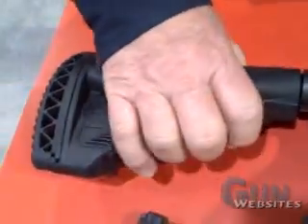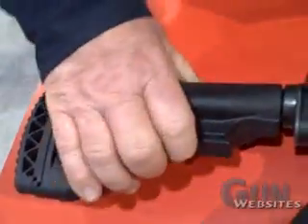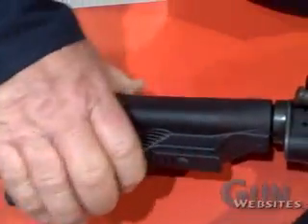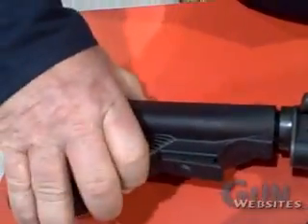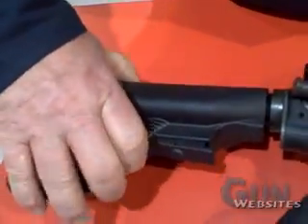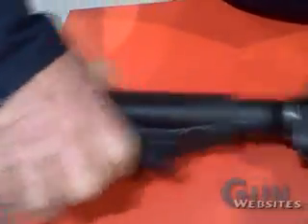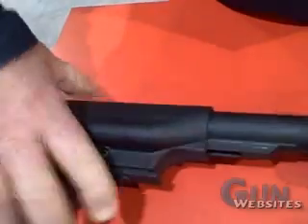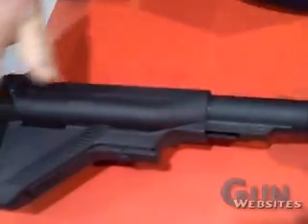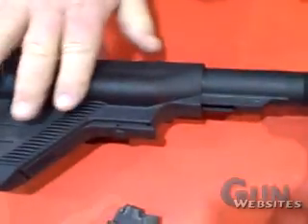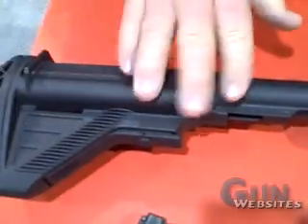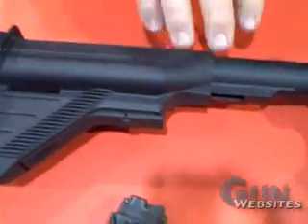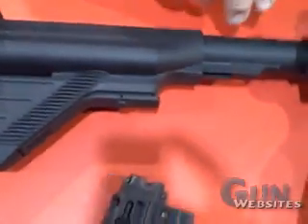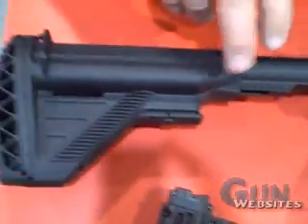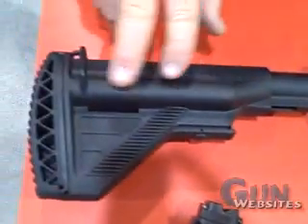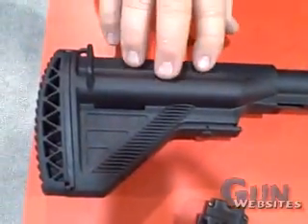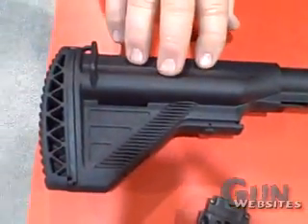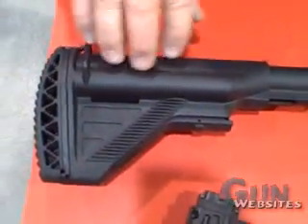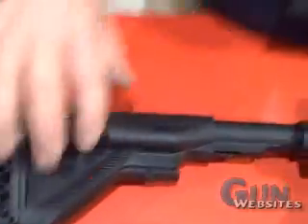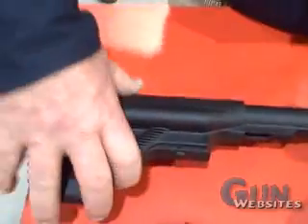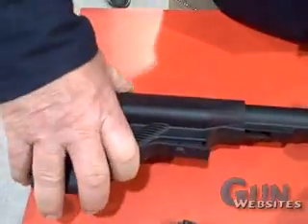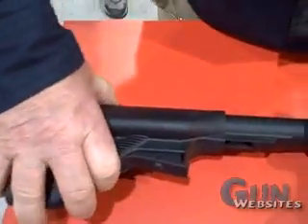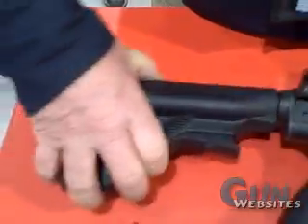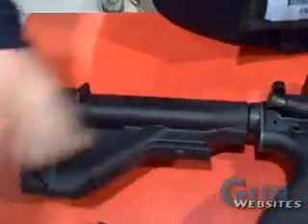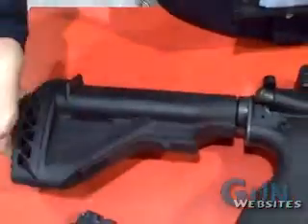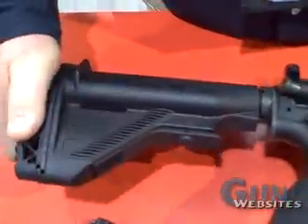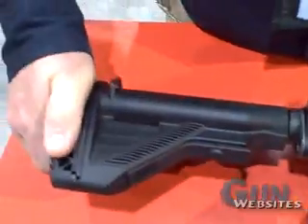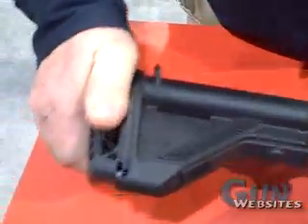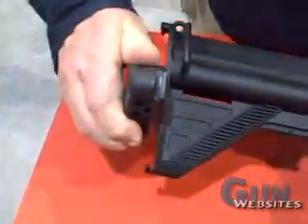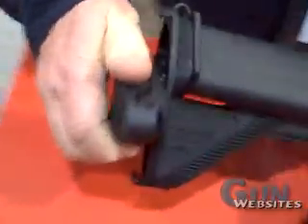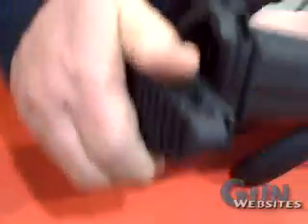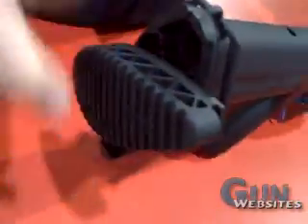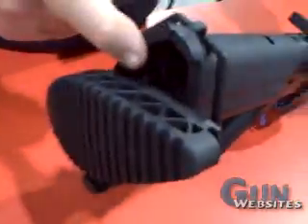The buttstock is fully adjustable. It's all made out of the same materials that H&K is making theirs out of, and it's got storage in the back for your batteries.